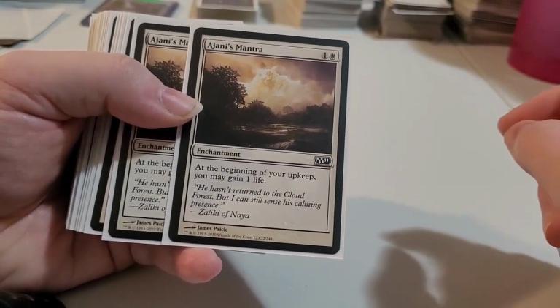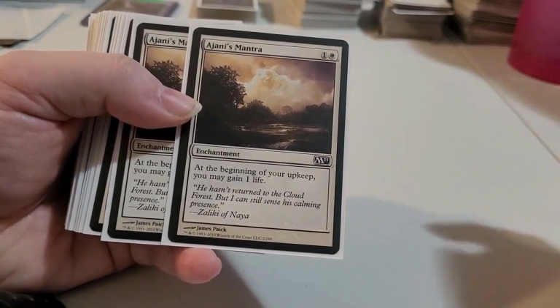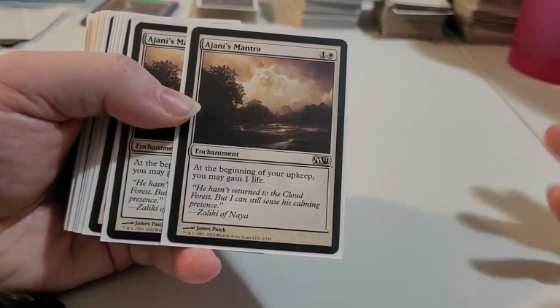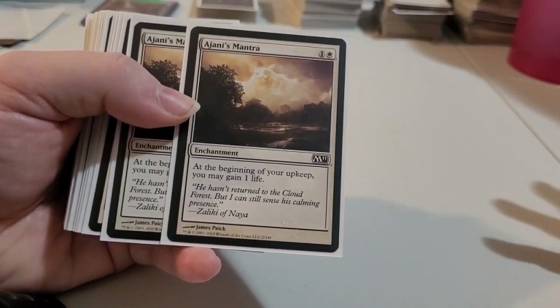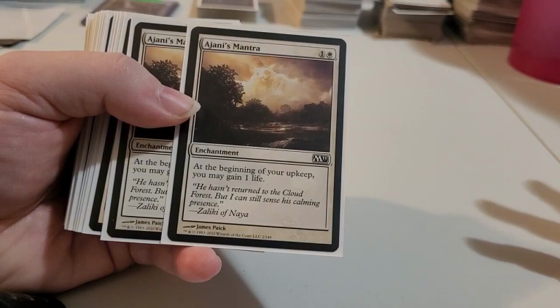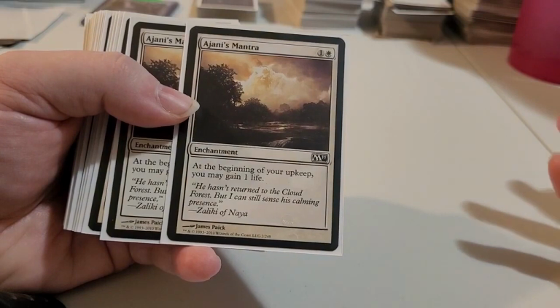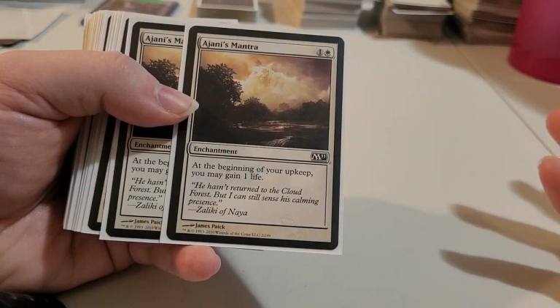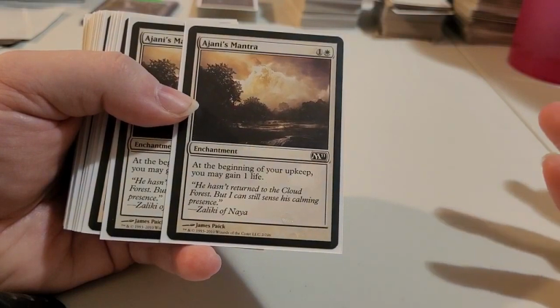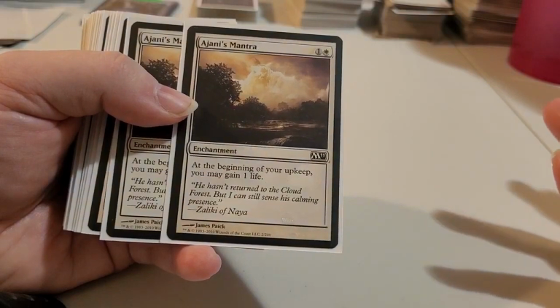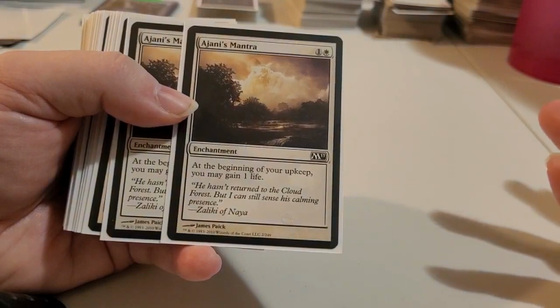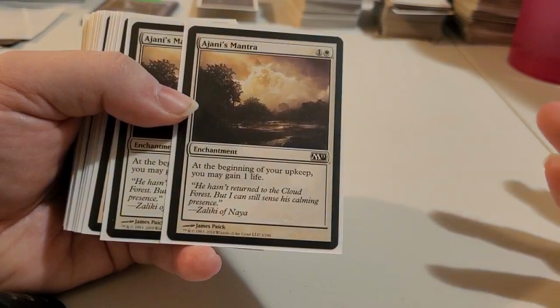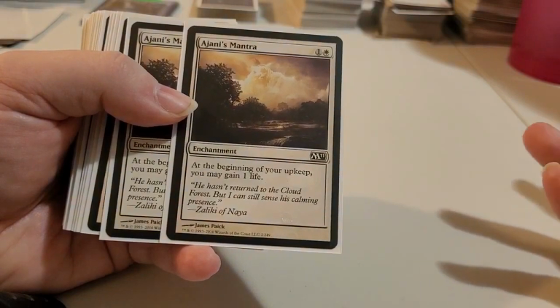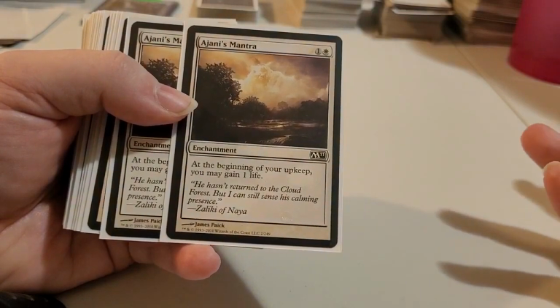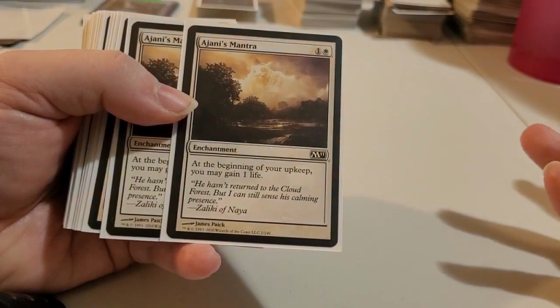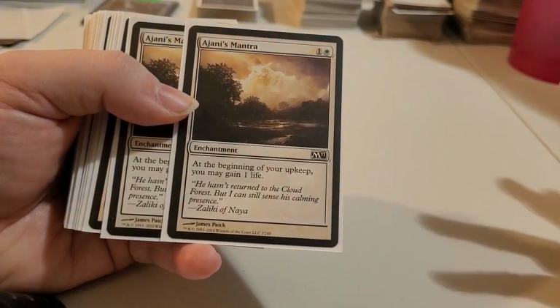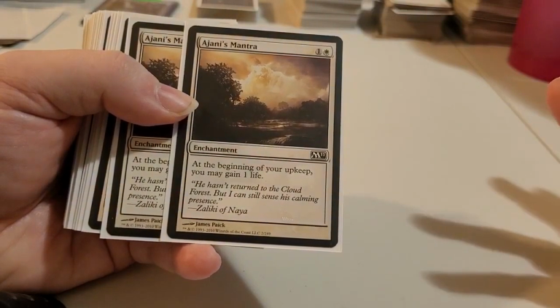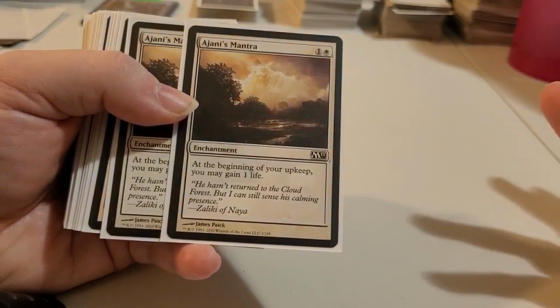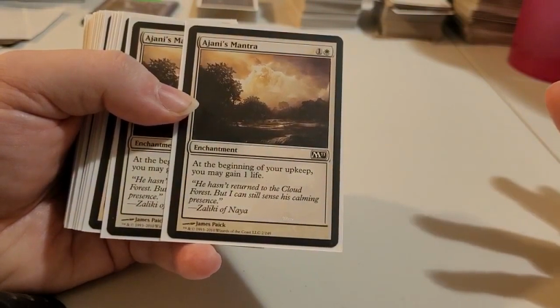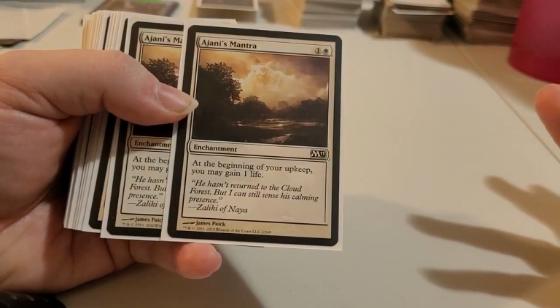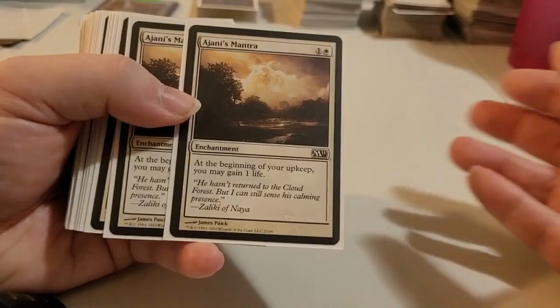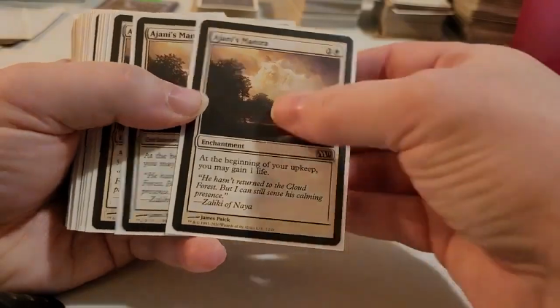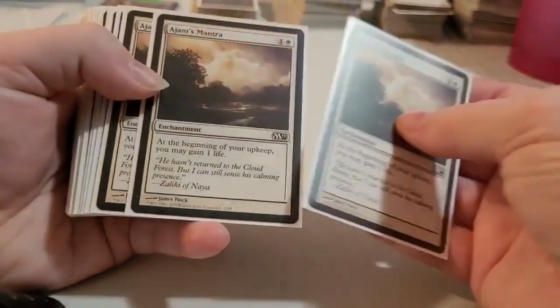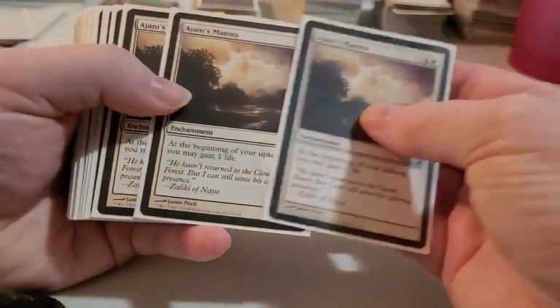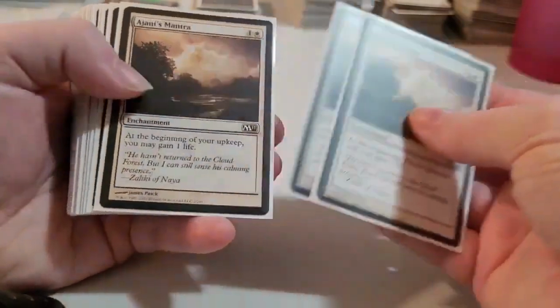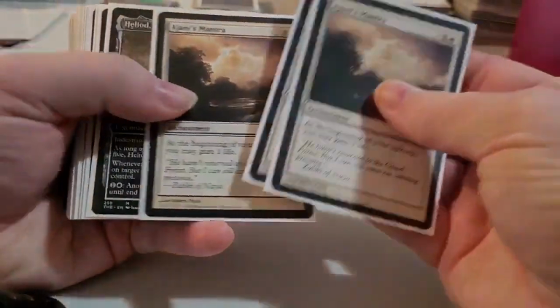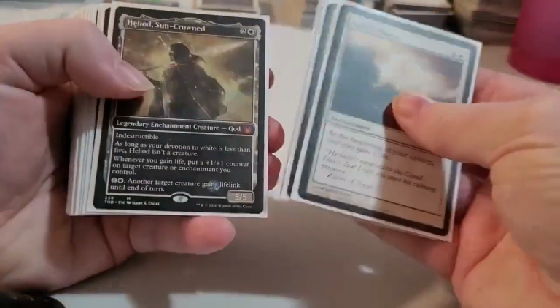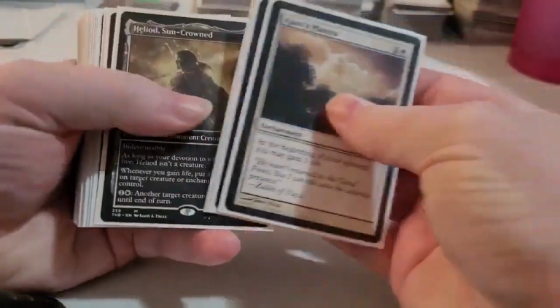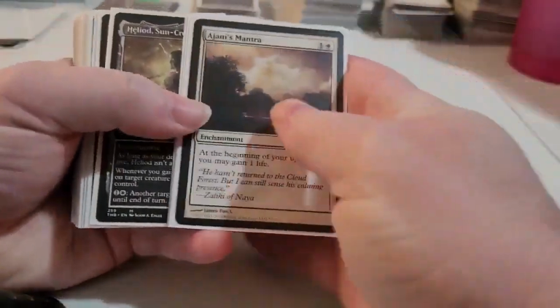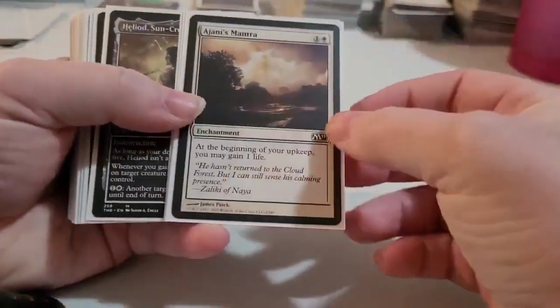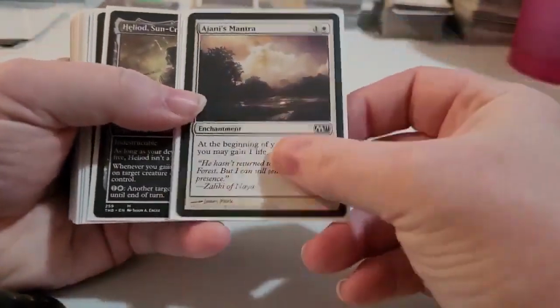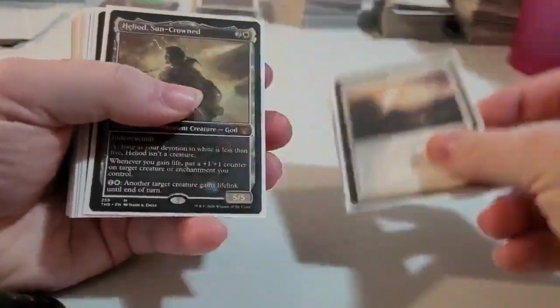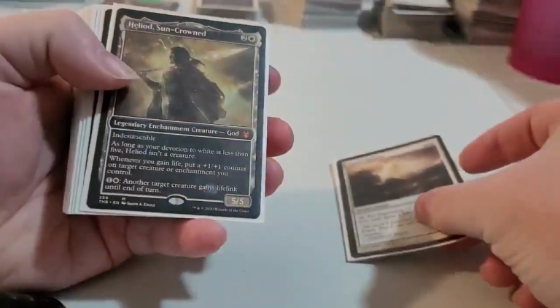But of course, you've got these enchantments here, cost two to bring out. At the beginning of your upkeep, you gain one life. No problem. Hopefully somebody doesn't have Tranquility or you're screwed with this deck.